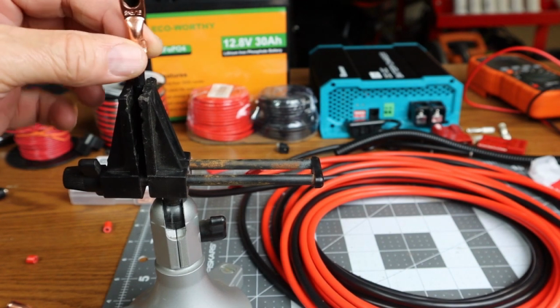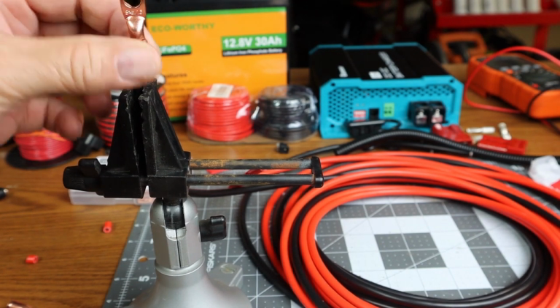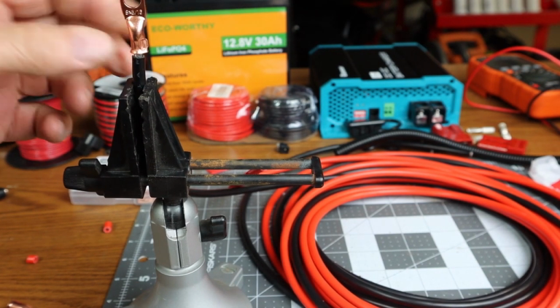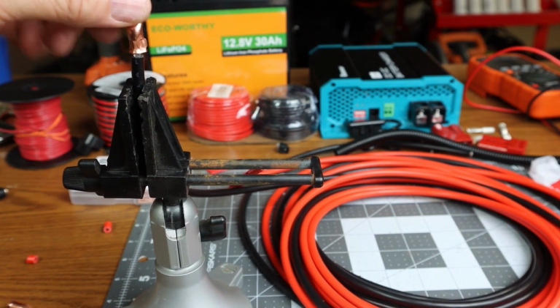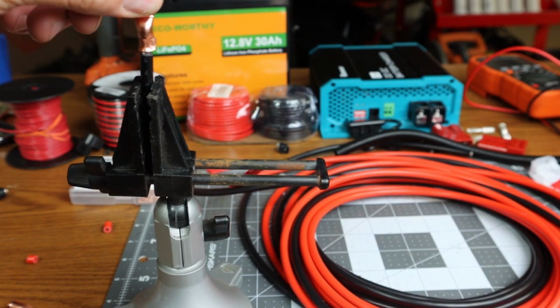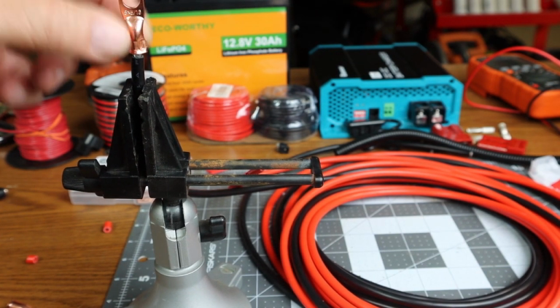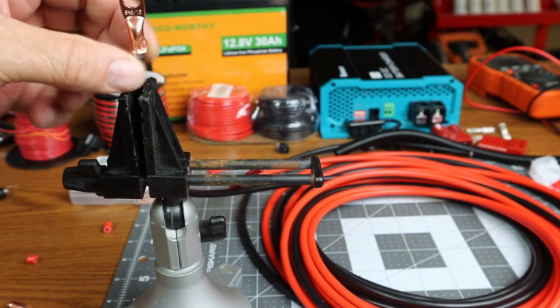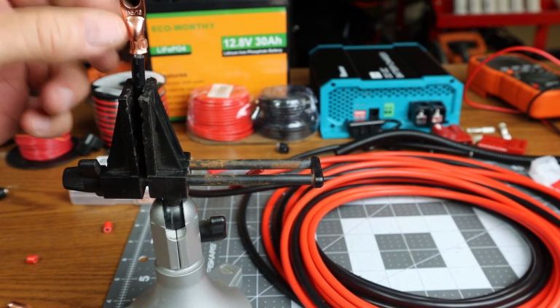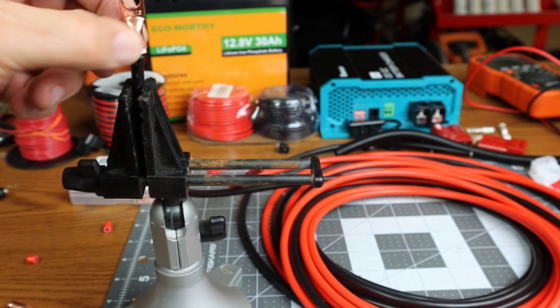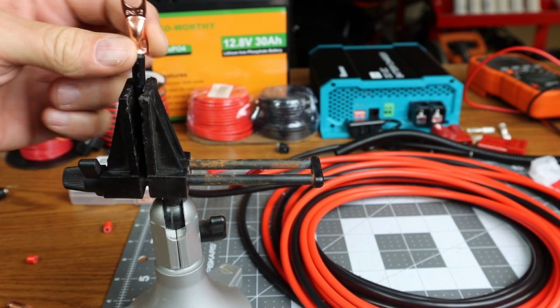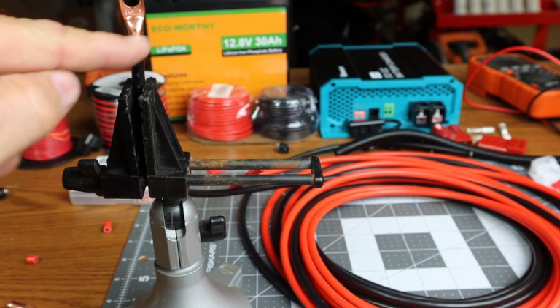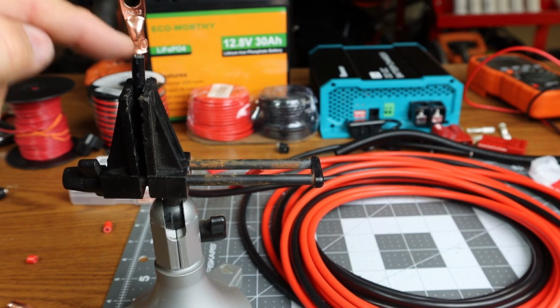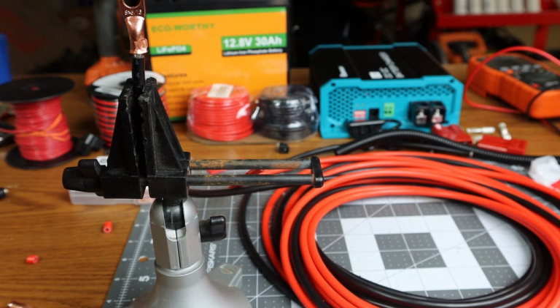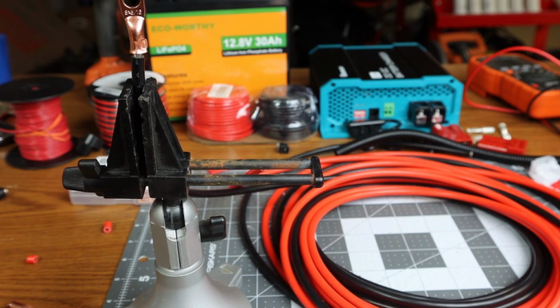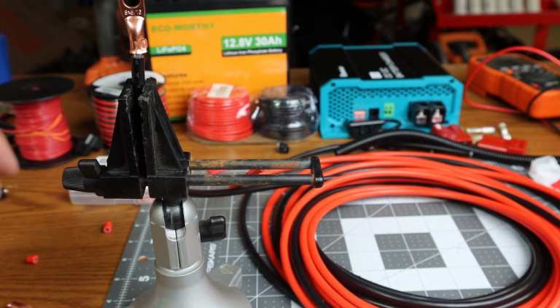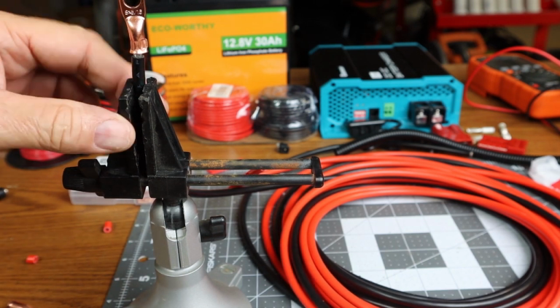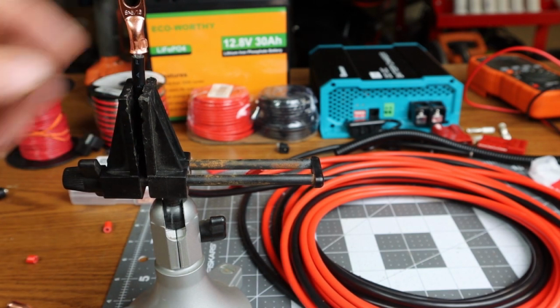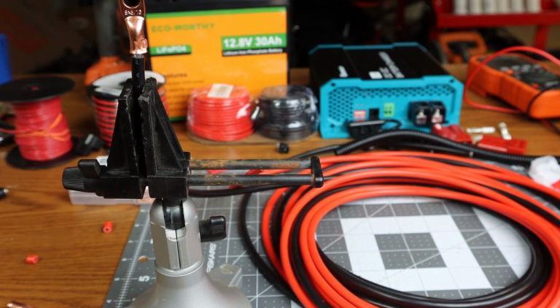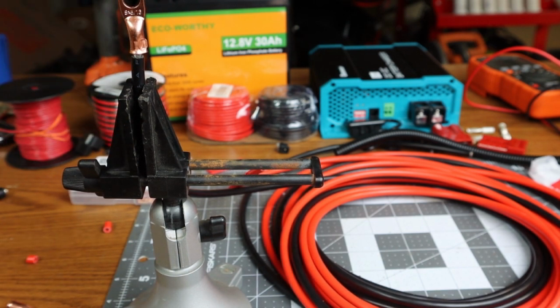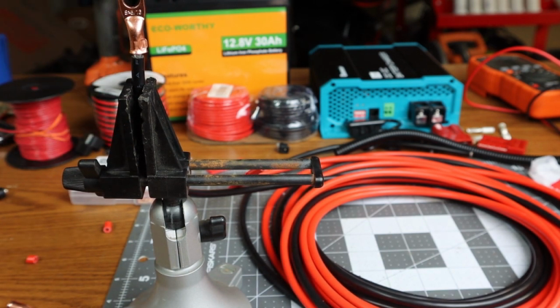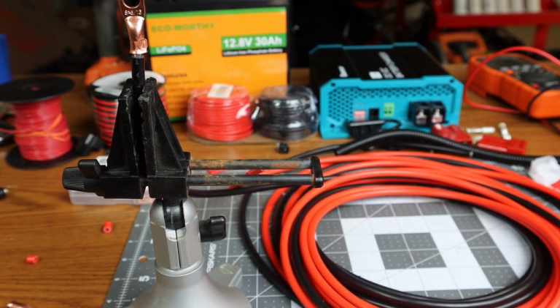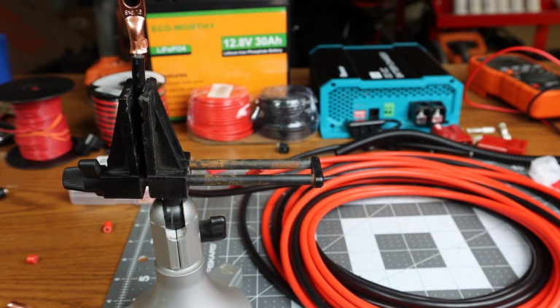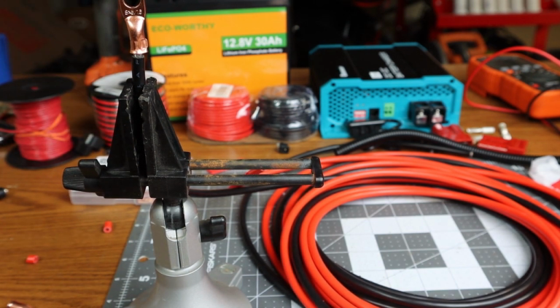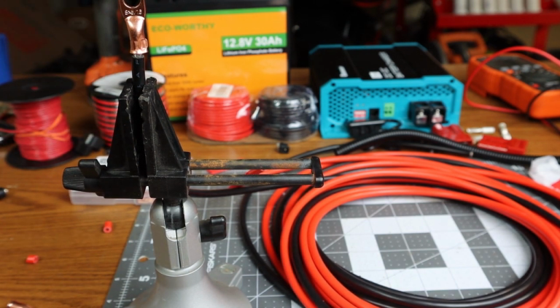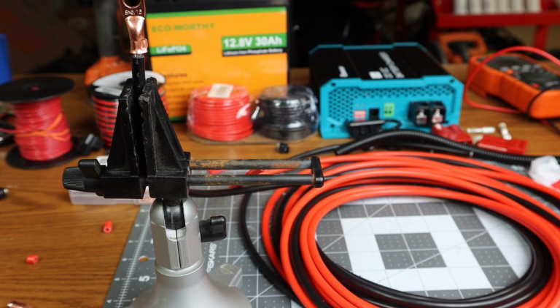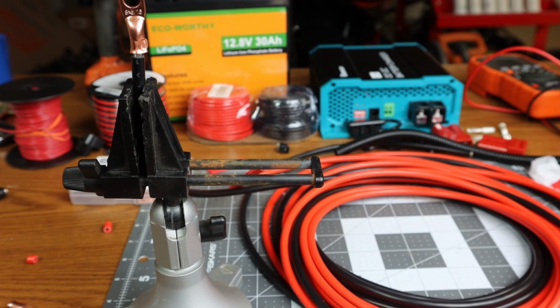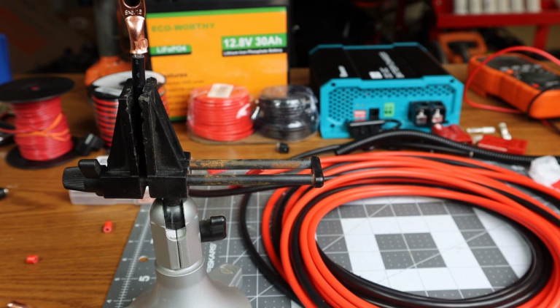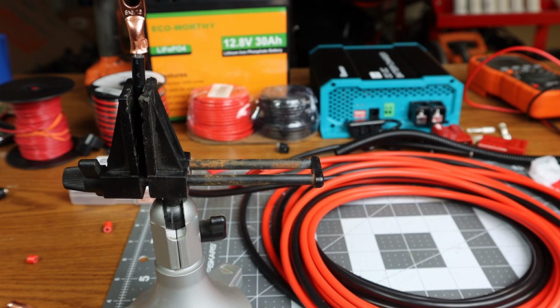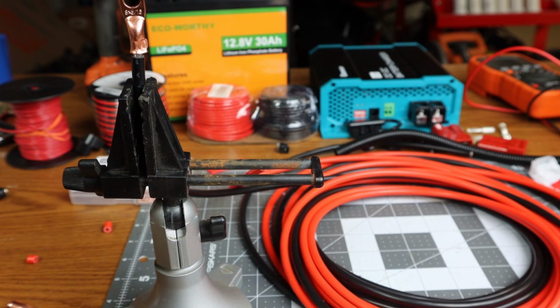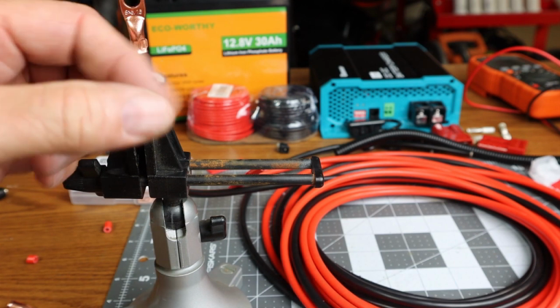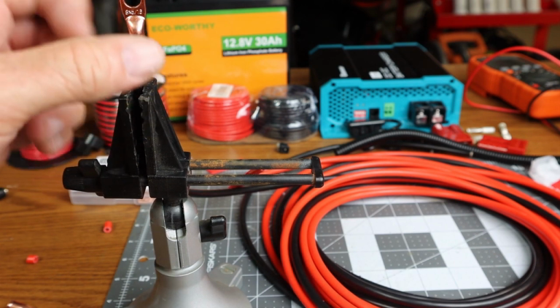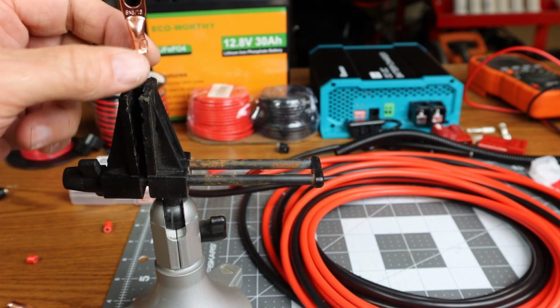It does a pretty nice crimp — a hex crimp. Now let's do the other one, and then we'll heat shrink the ends around the fitting here.